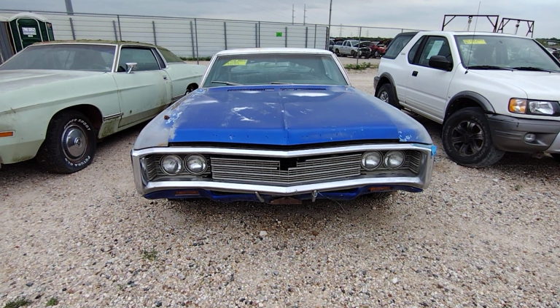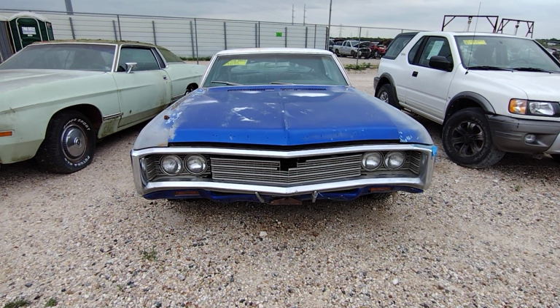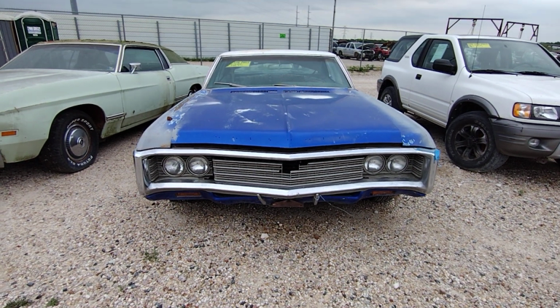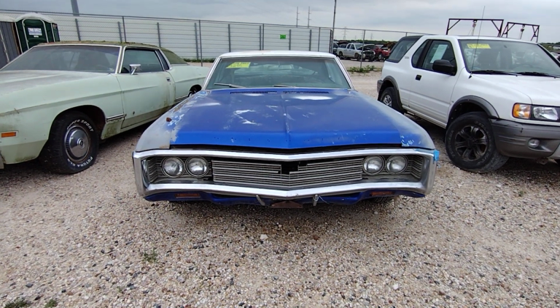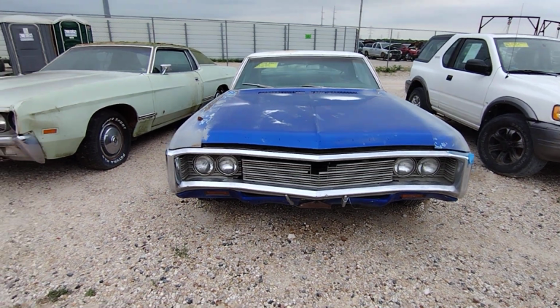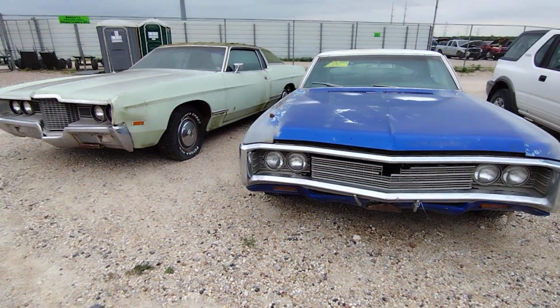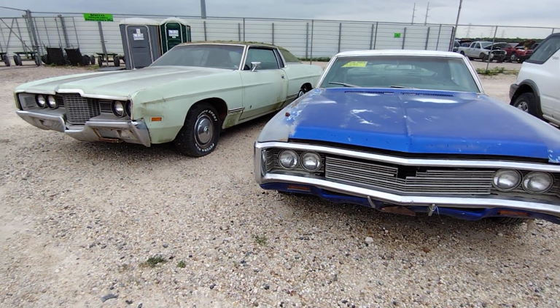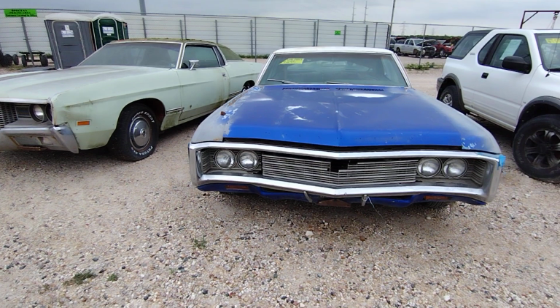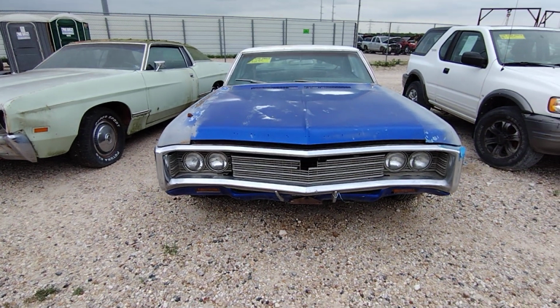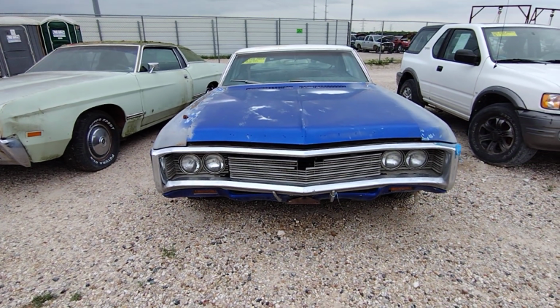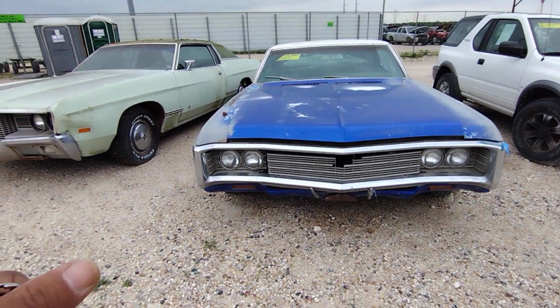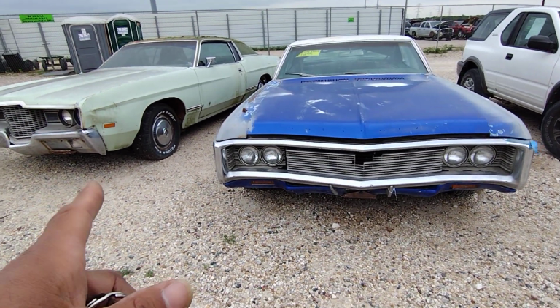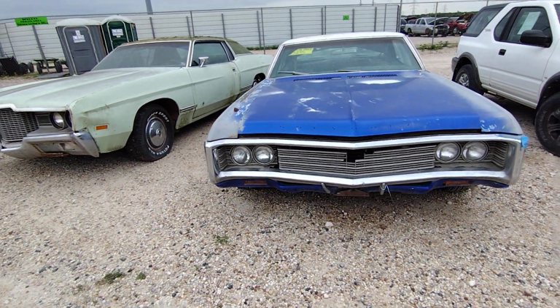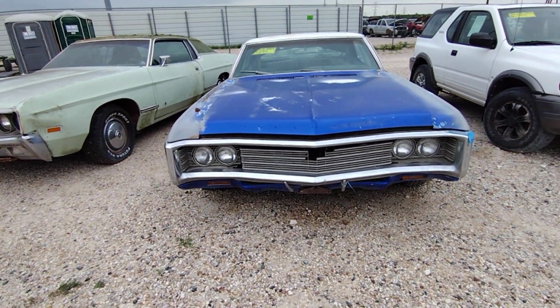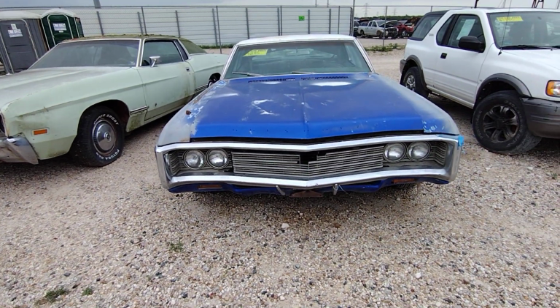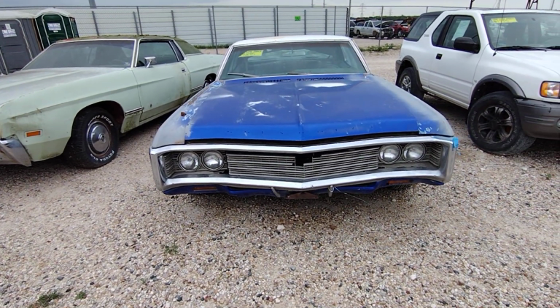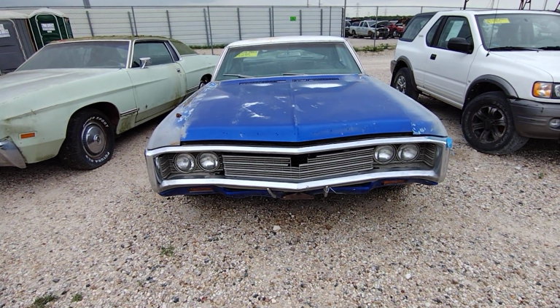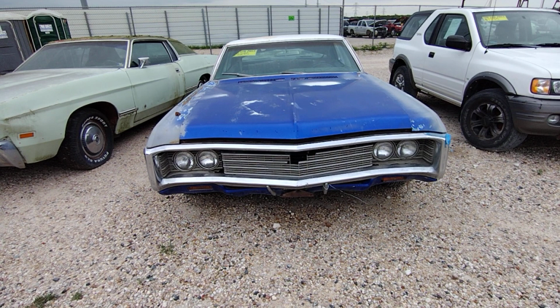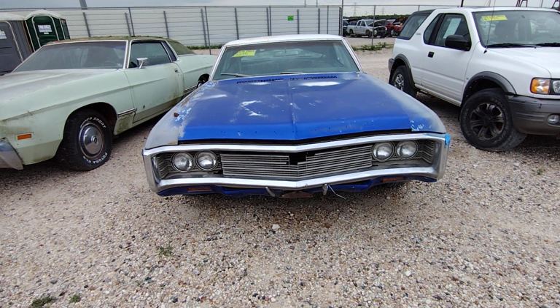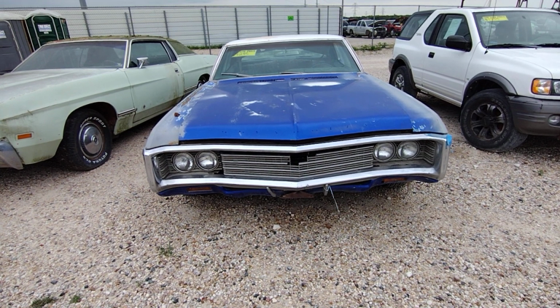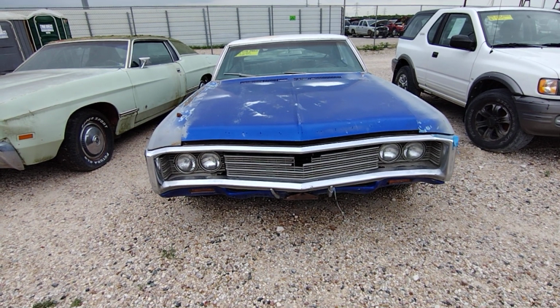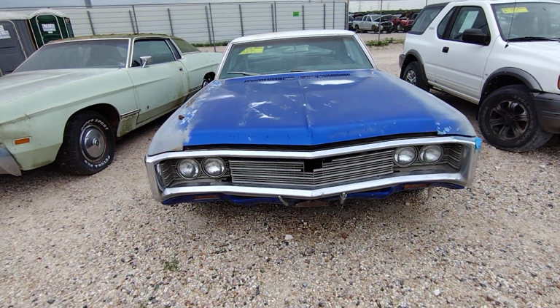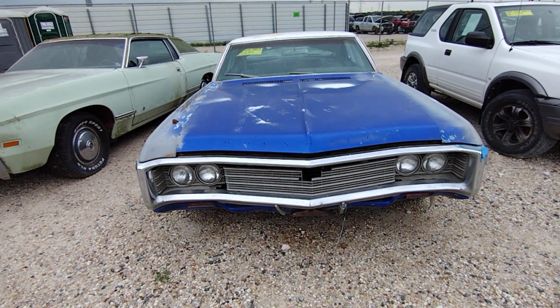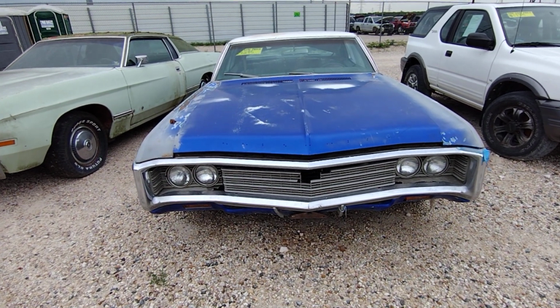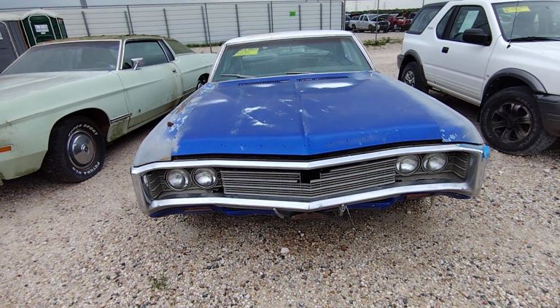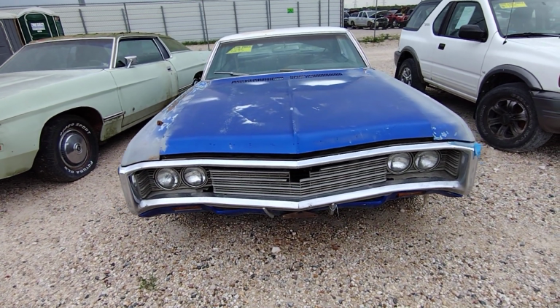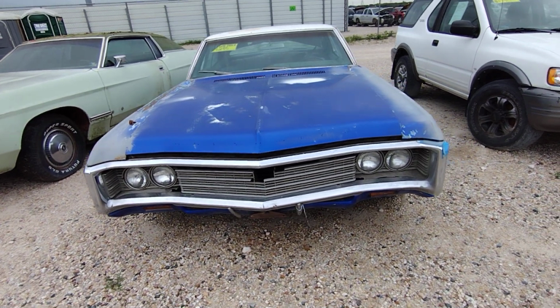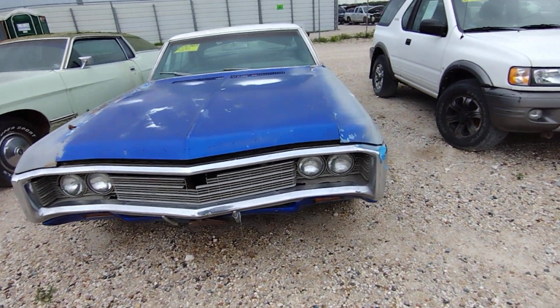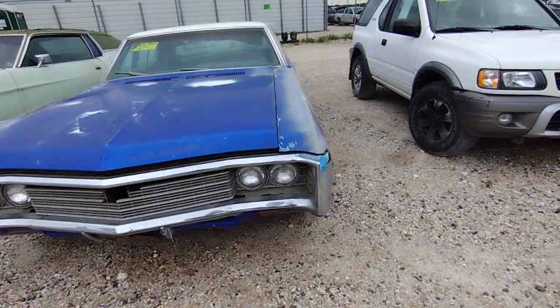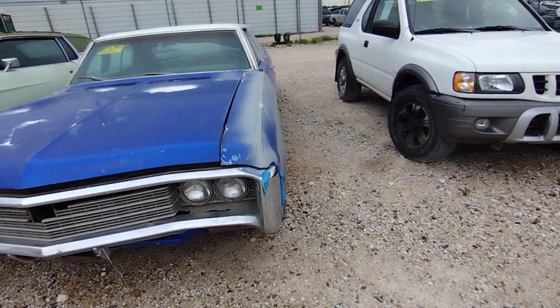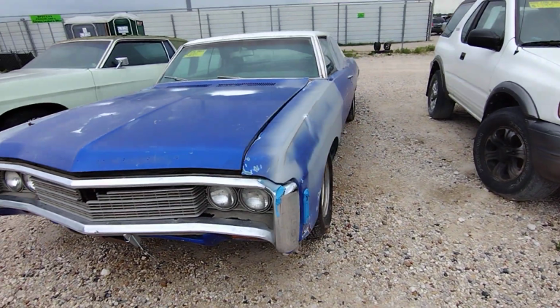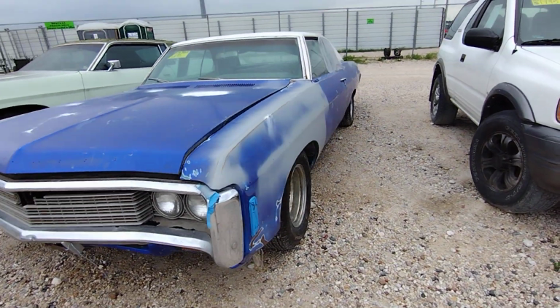Alright people, the yard's got a couple more to turn and sell. Here we got a 69 Impala and it wants $4,295.